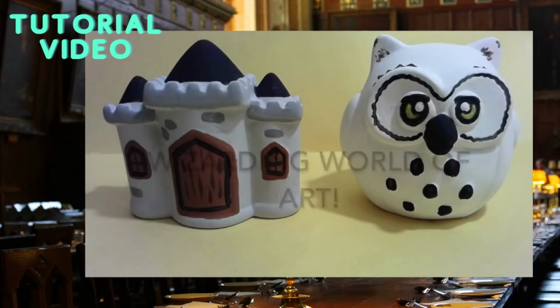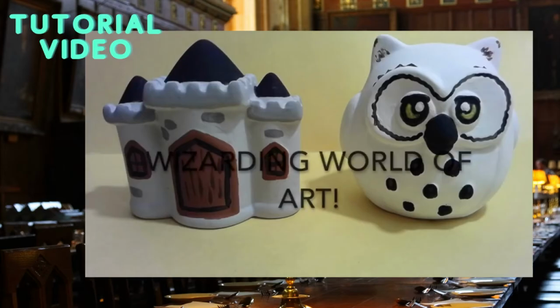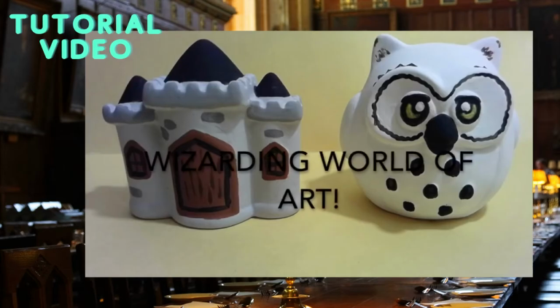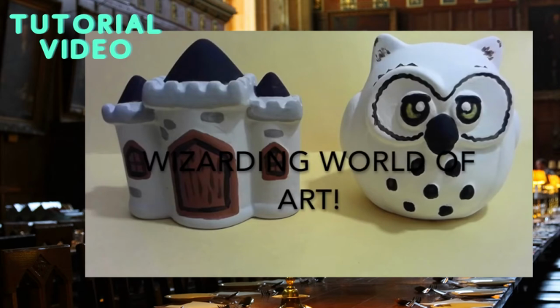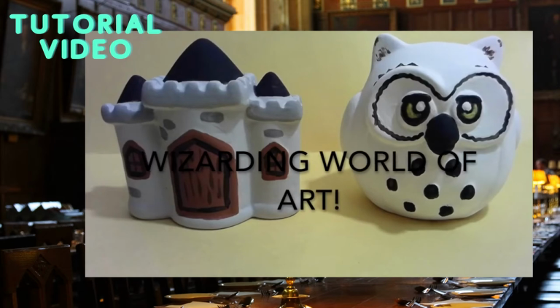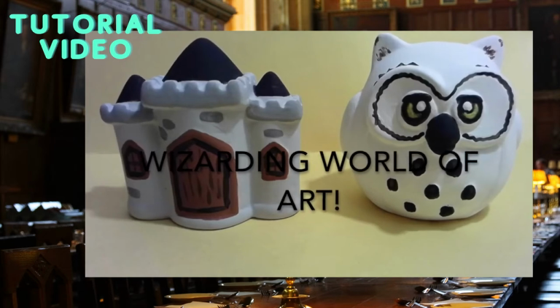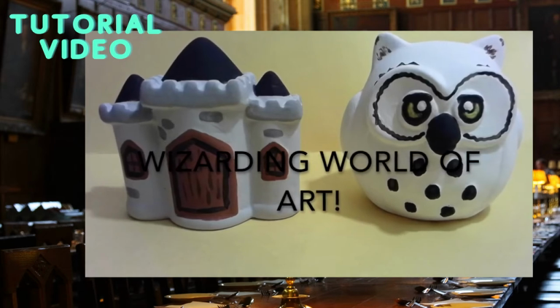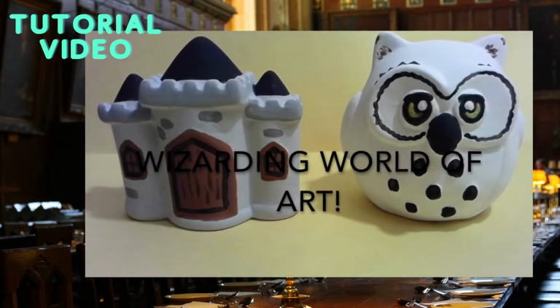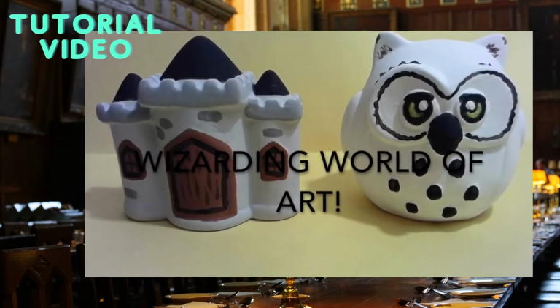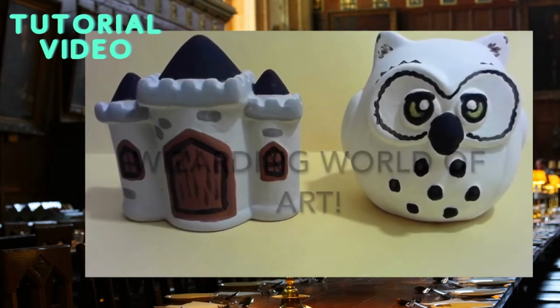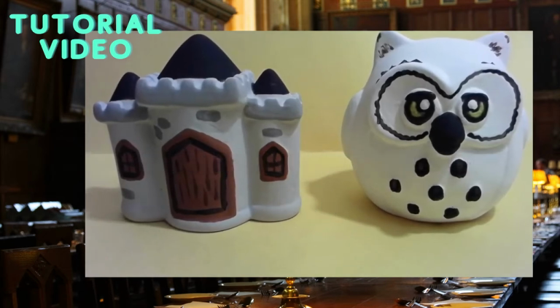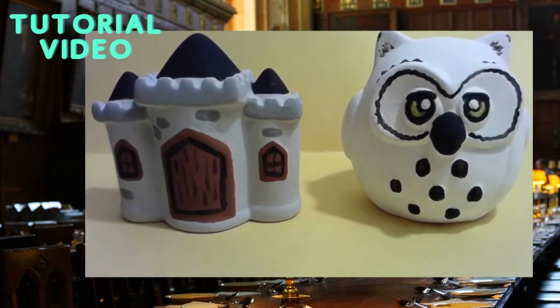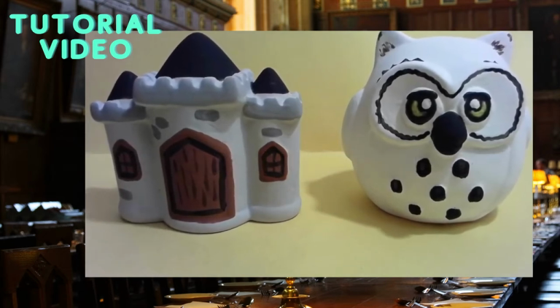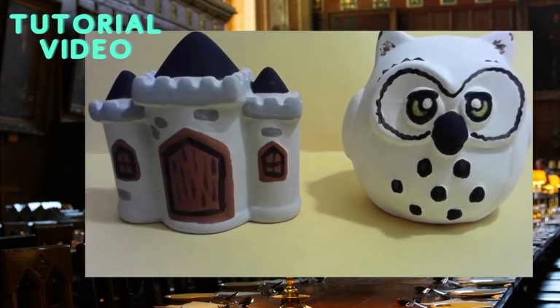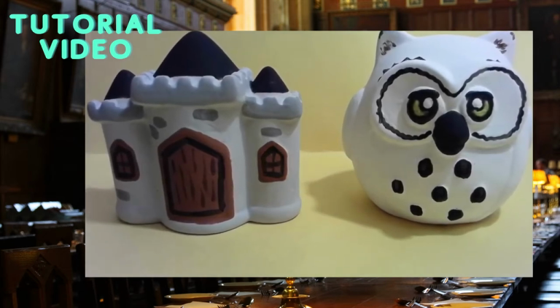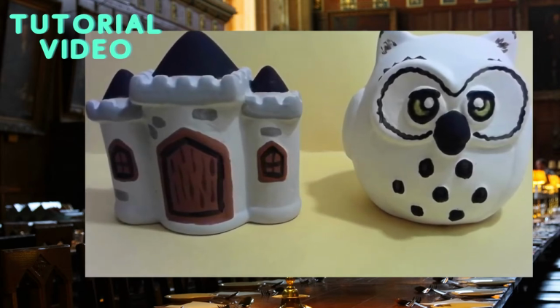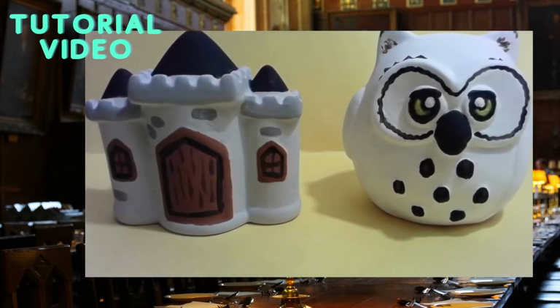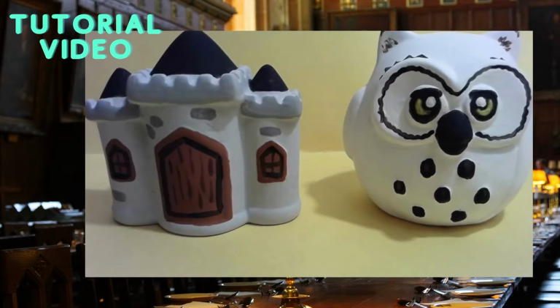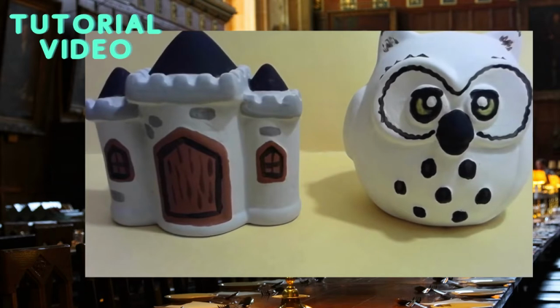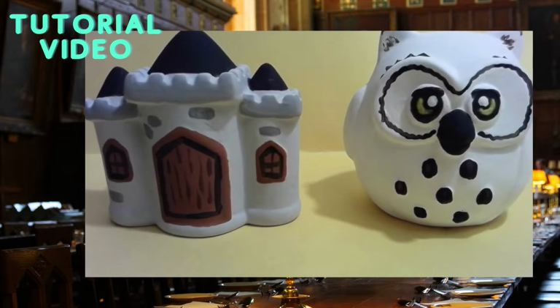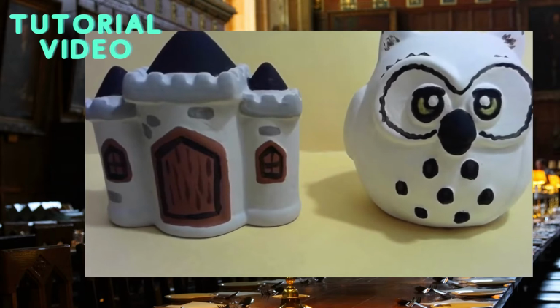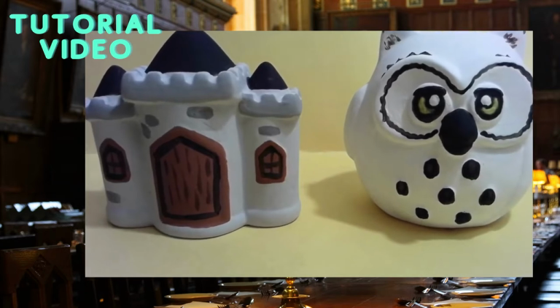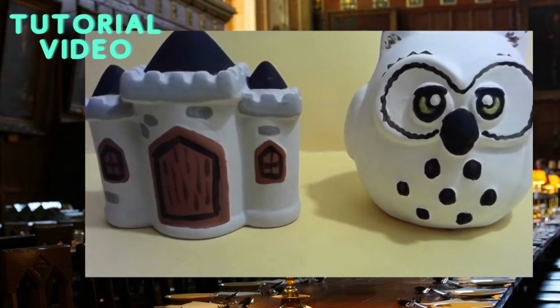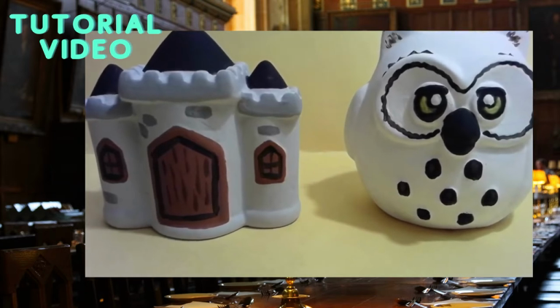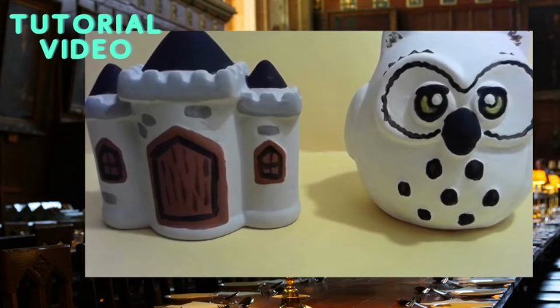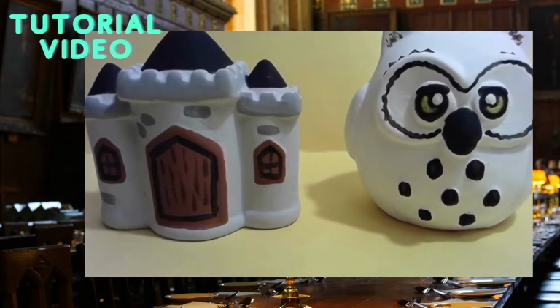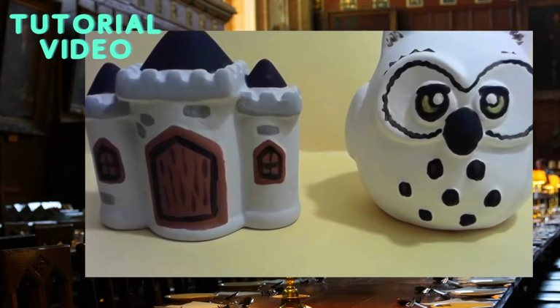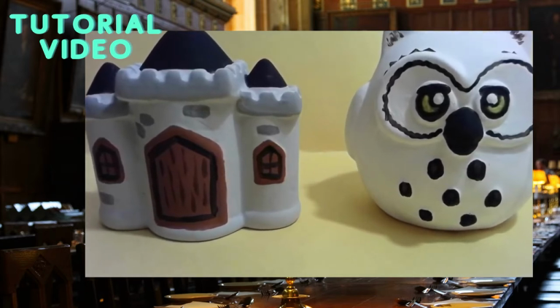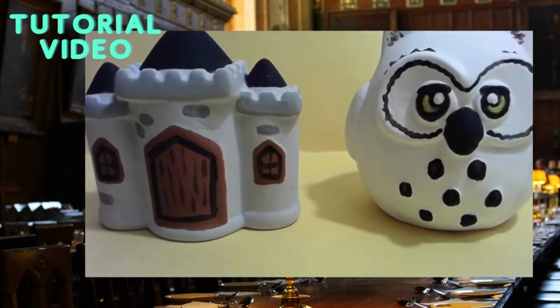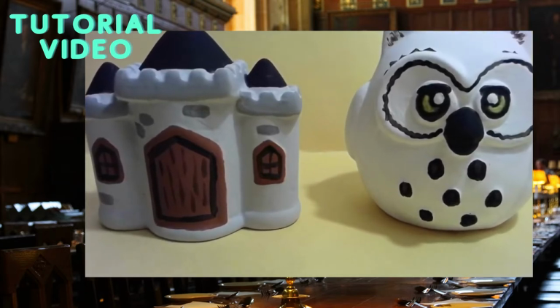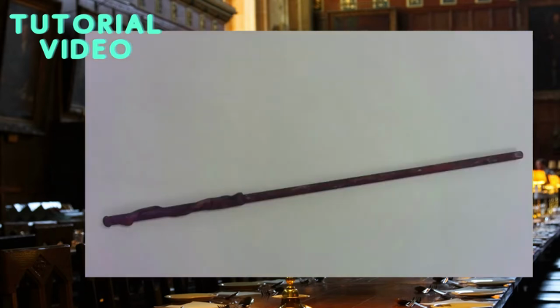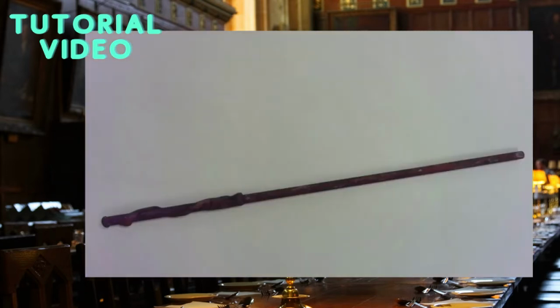Welcome to the Lizarding World of Art tutorial. In this kit you will find a ceramic wizard school, an owl, and a paint your own wand.